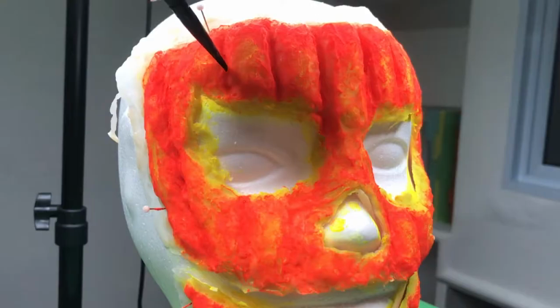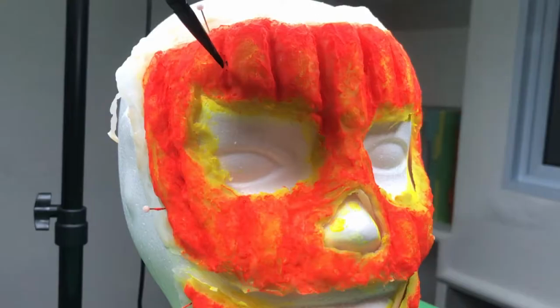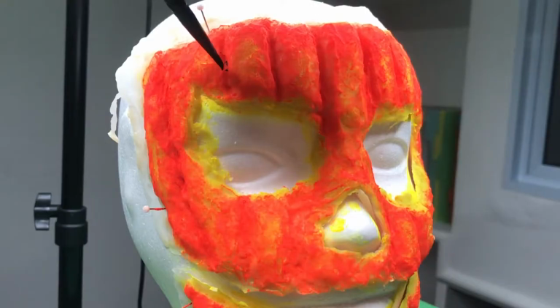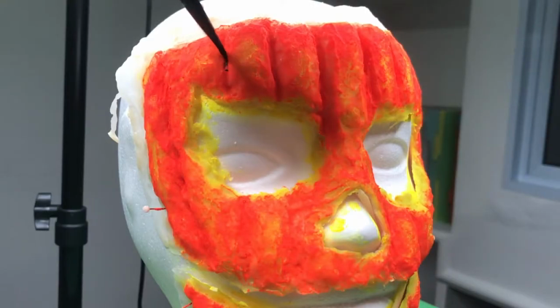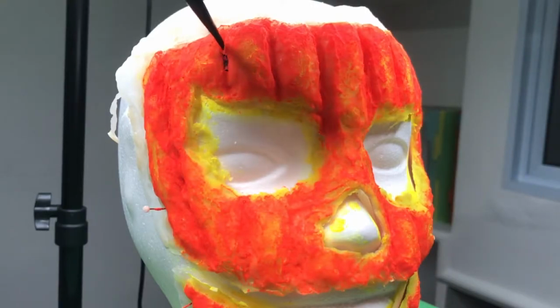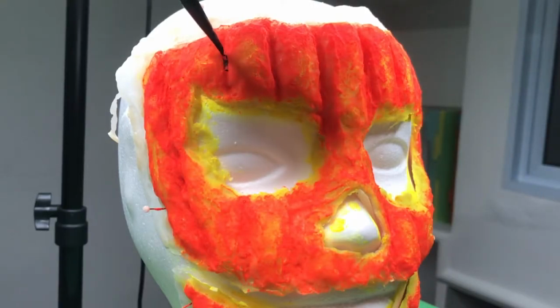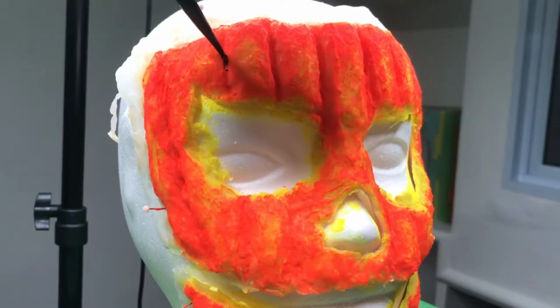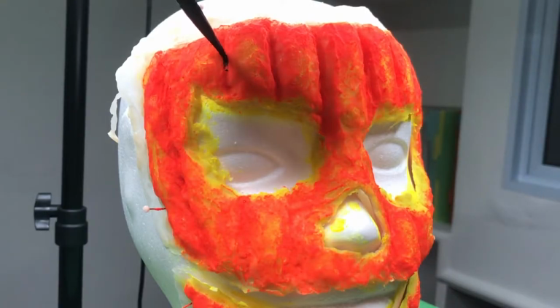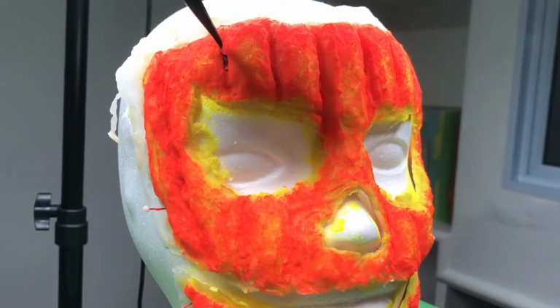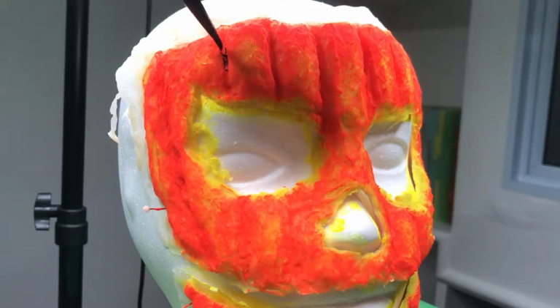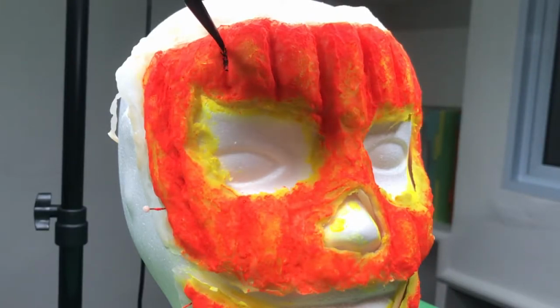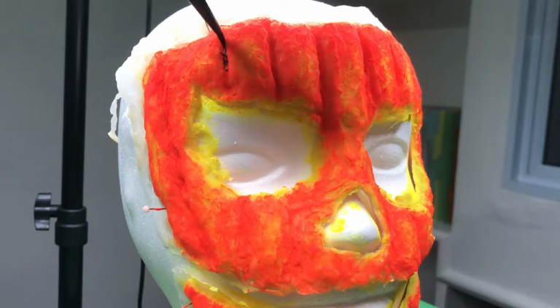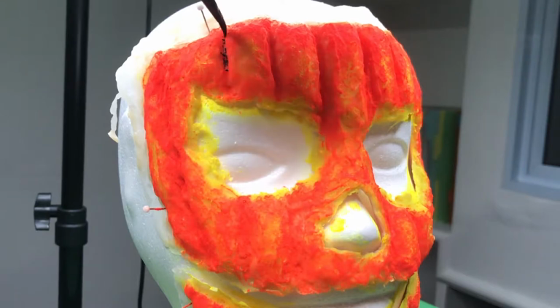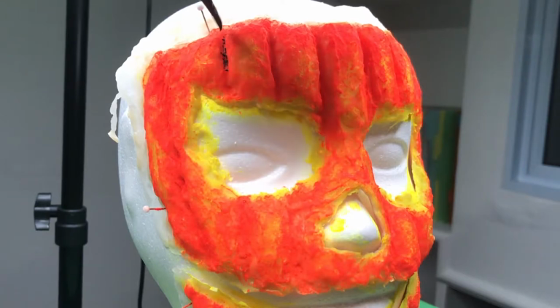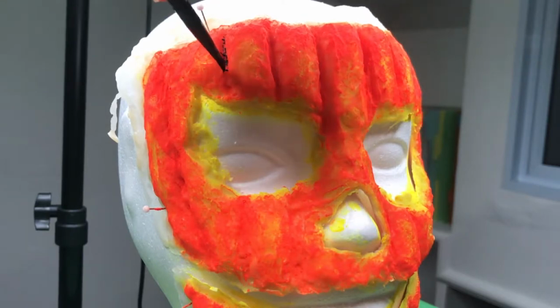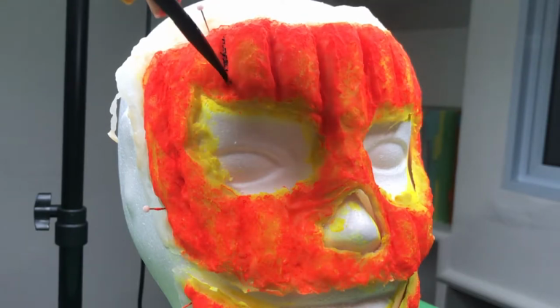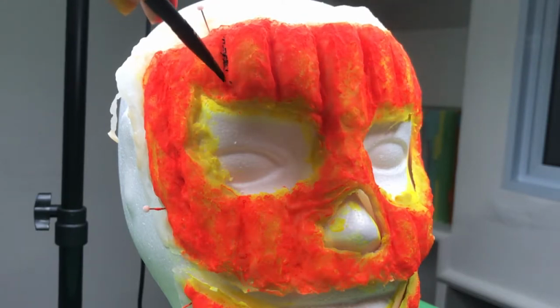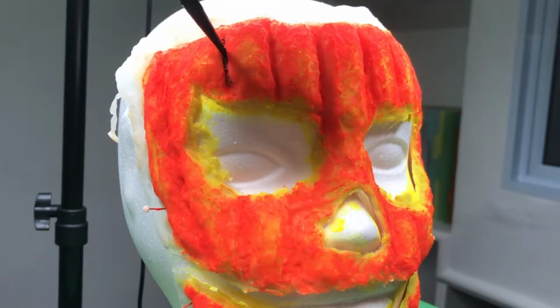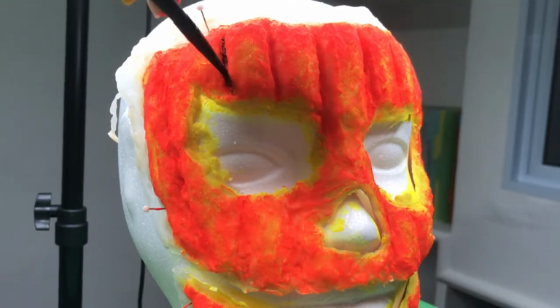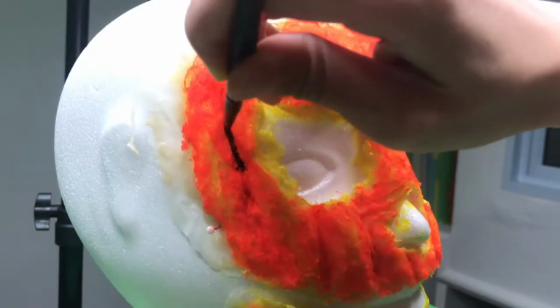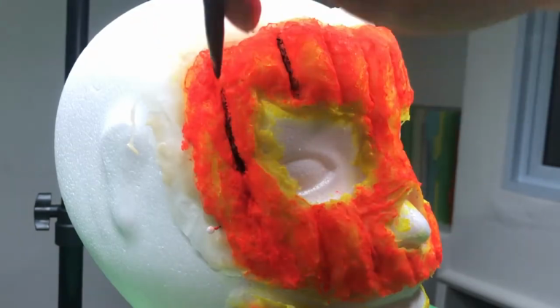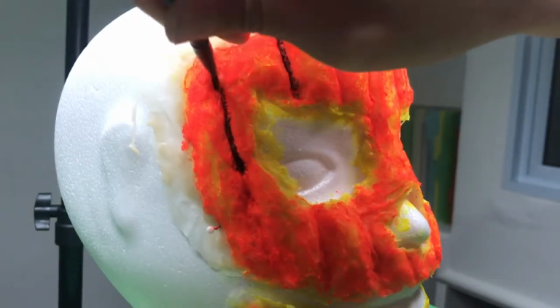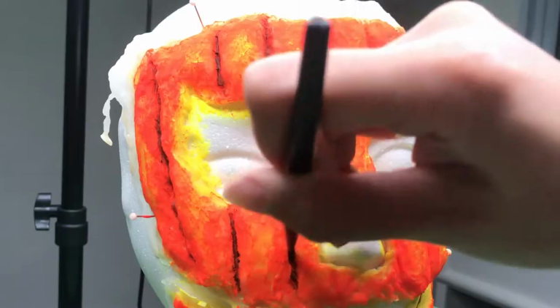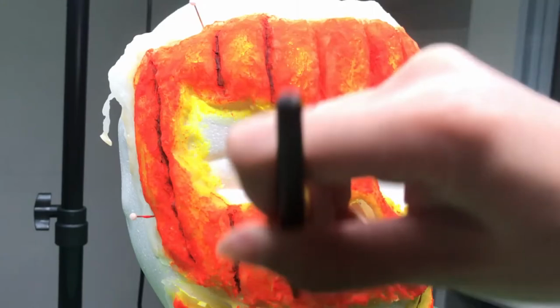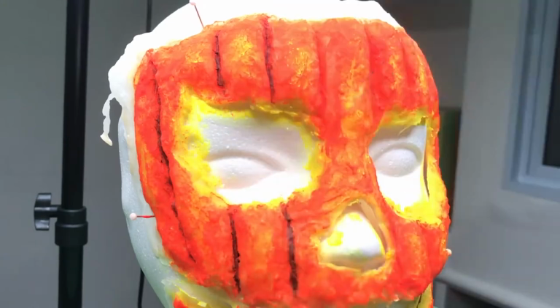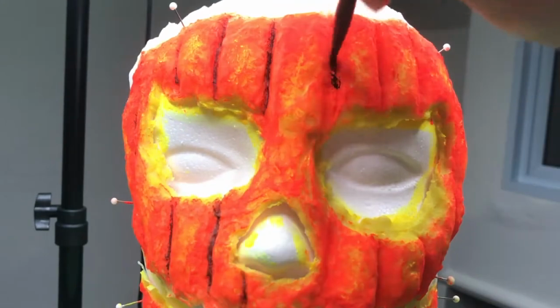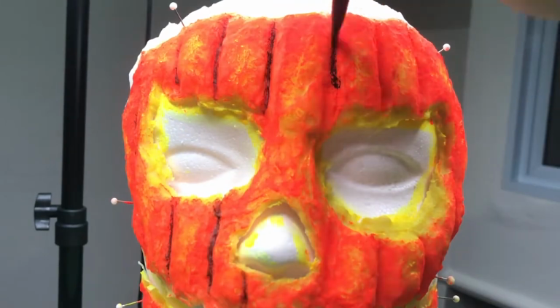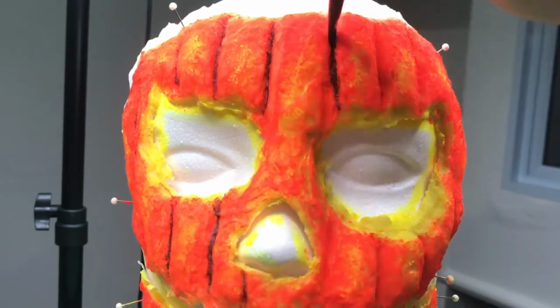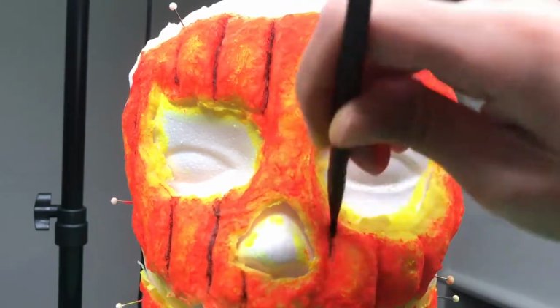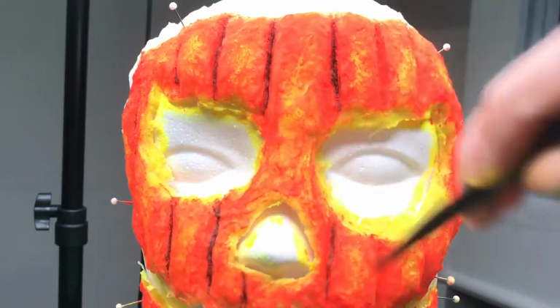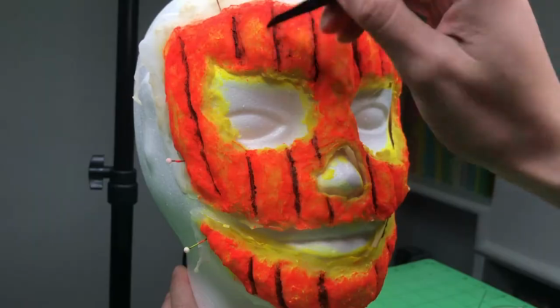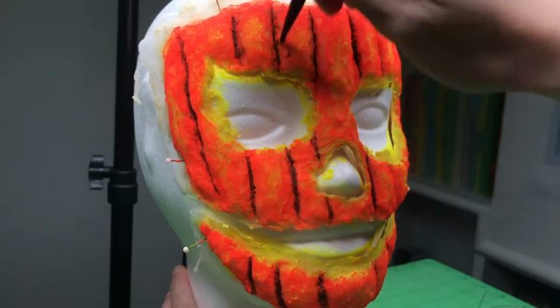Next, I took the black from my bruised SFX palette and applied that to the crevices of my pumpkin to give my jack-o'-lantern more dimension. Blend that out.